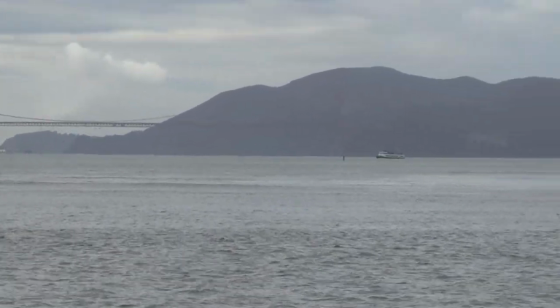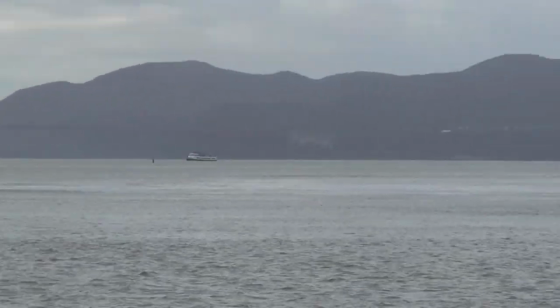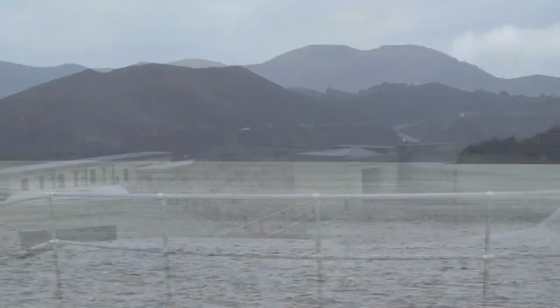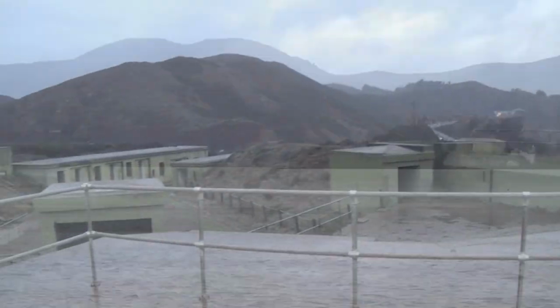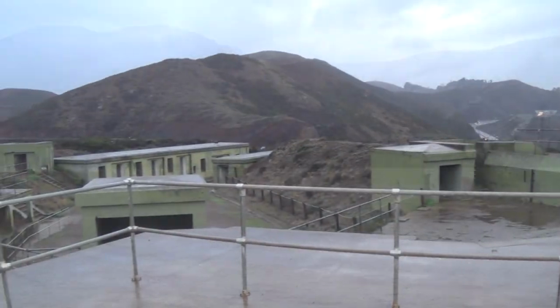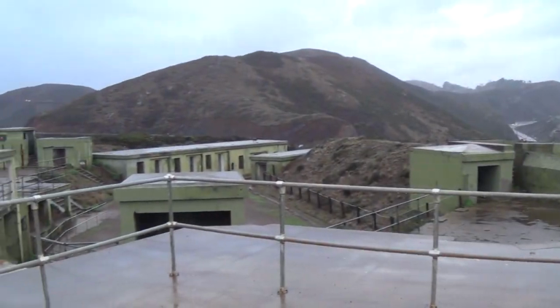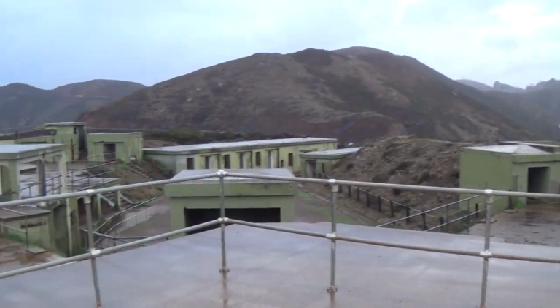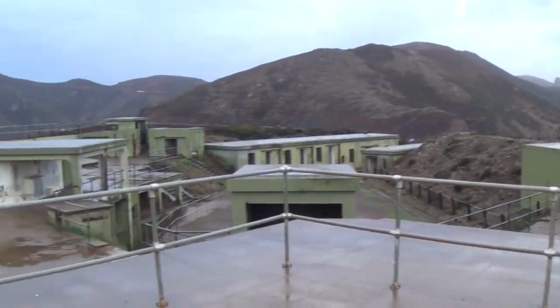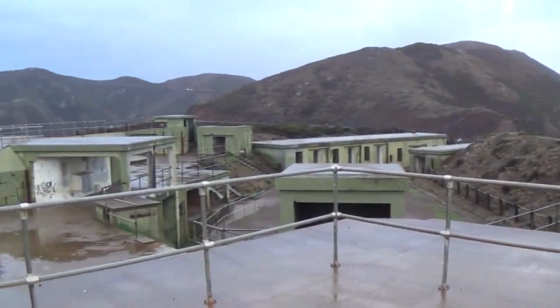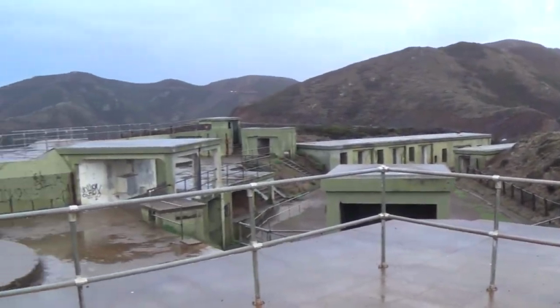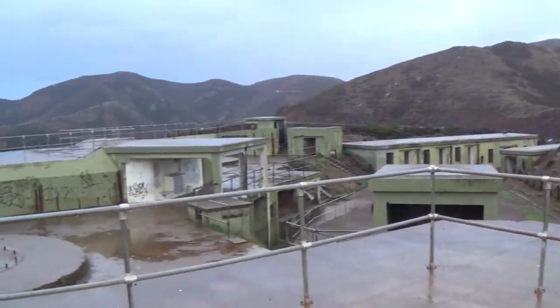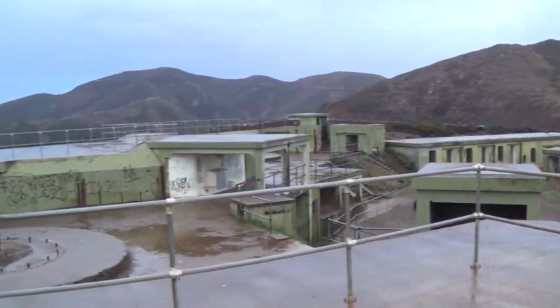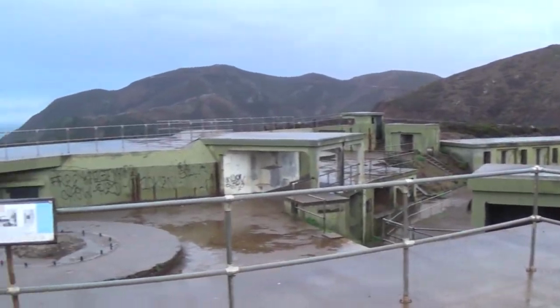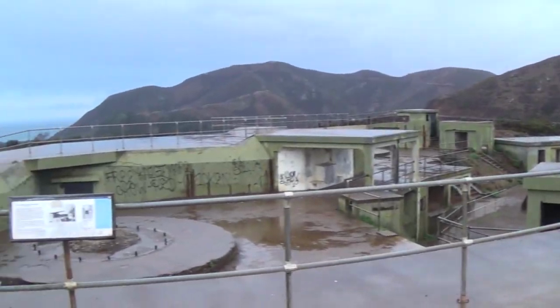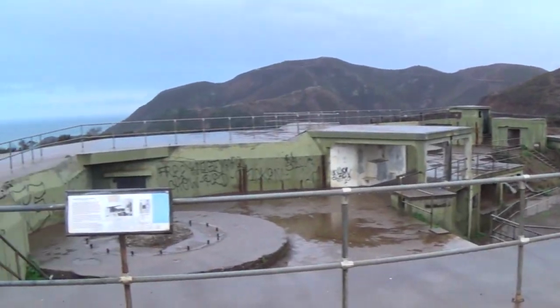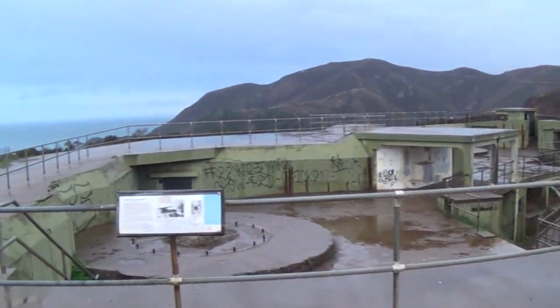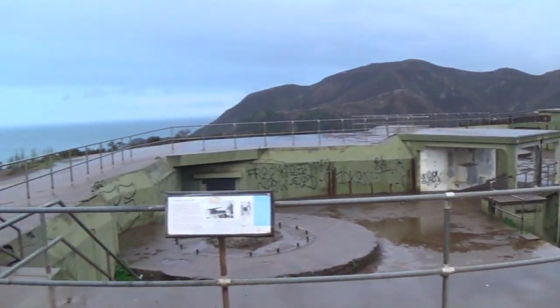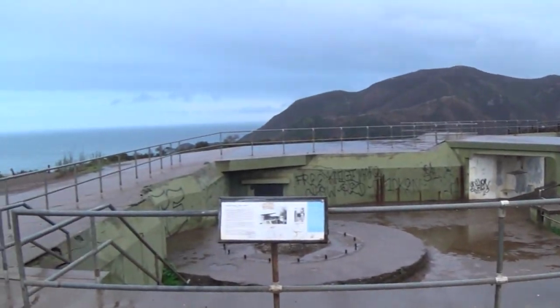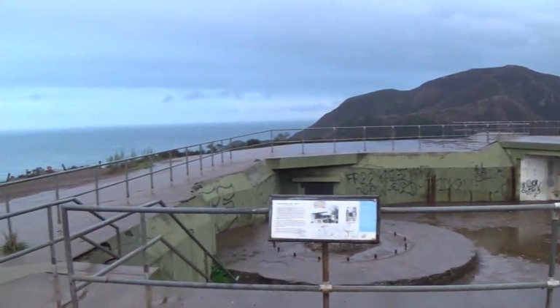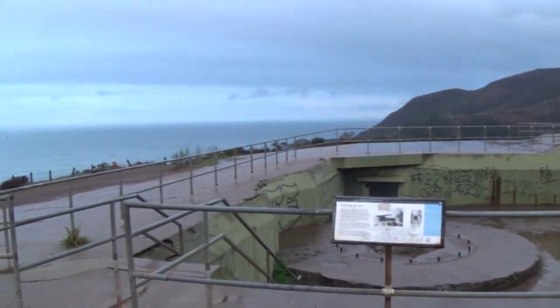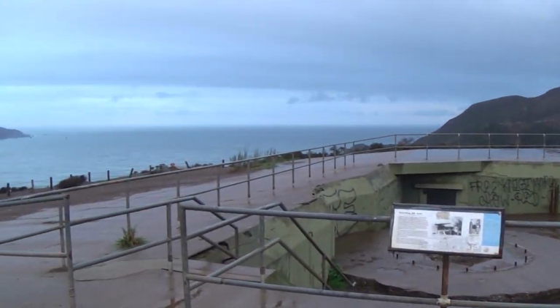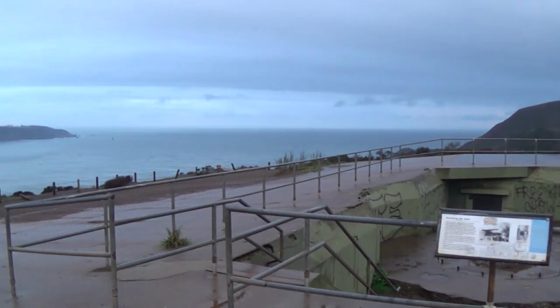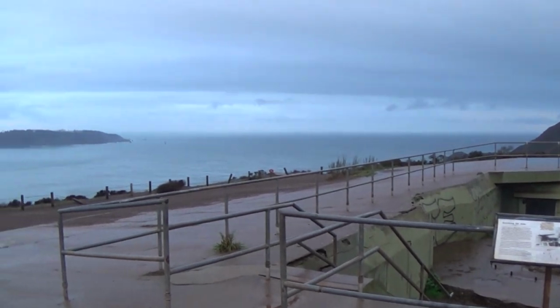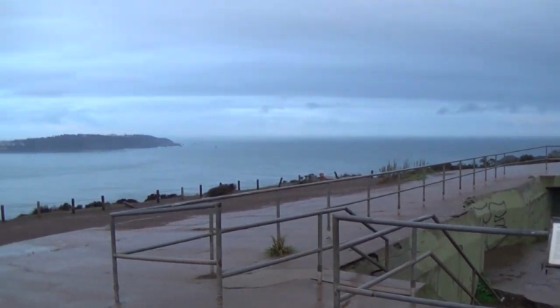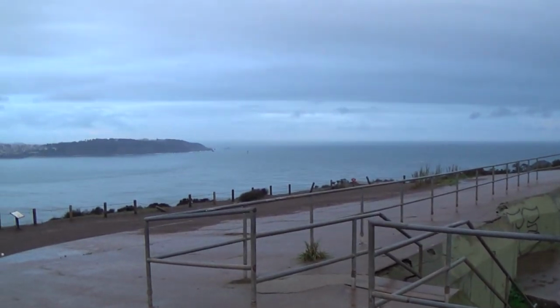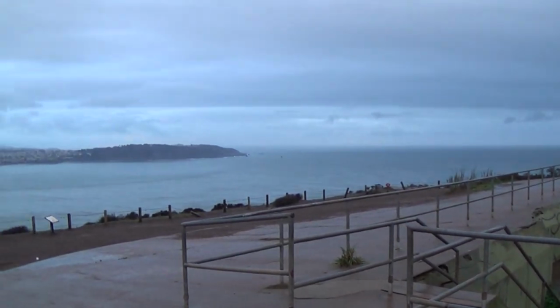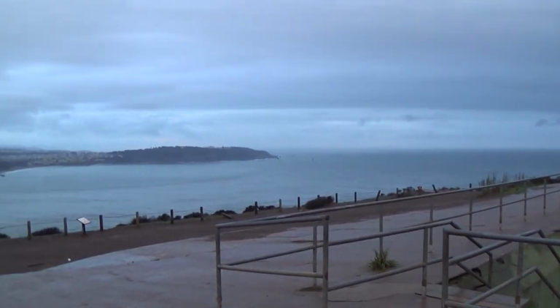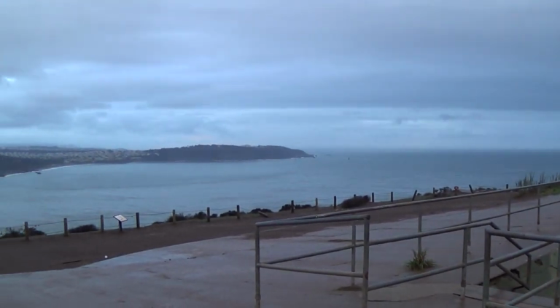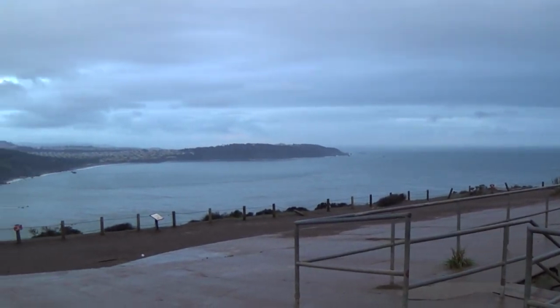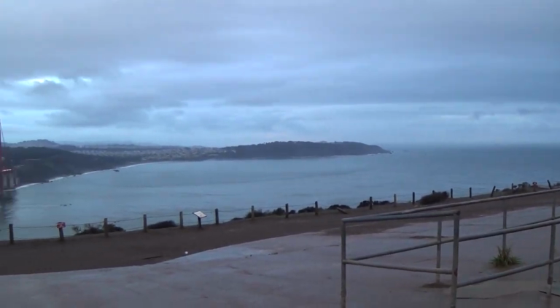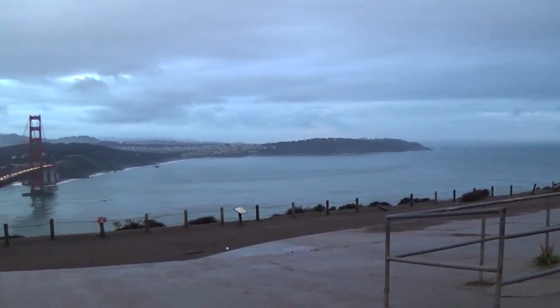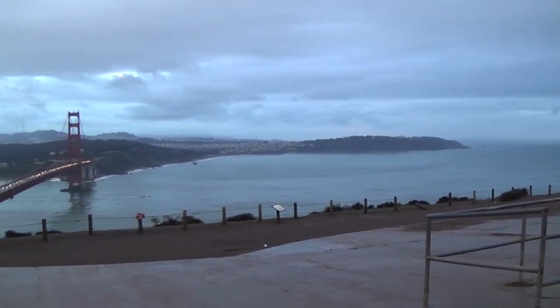I made it to the Golden Gate Bridge here at a little place called Battery Spencer. This was an old fort built by the U.S. military to defend the bay, but it actually never really saw any action.